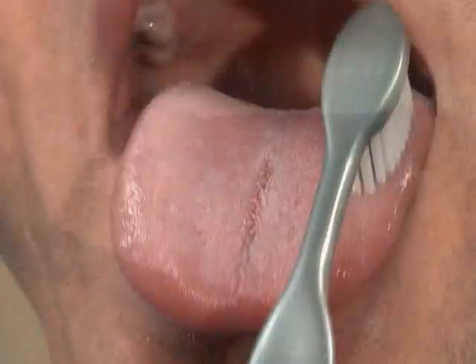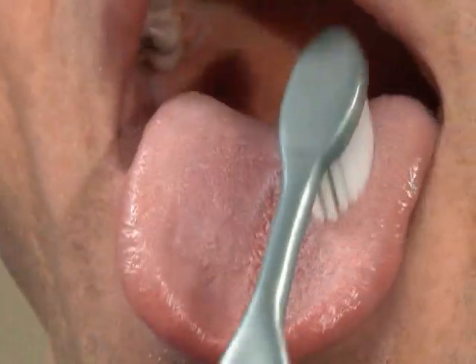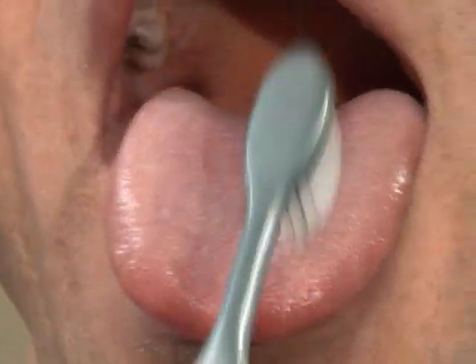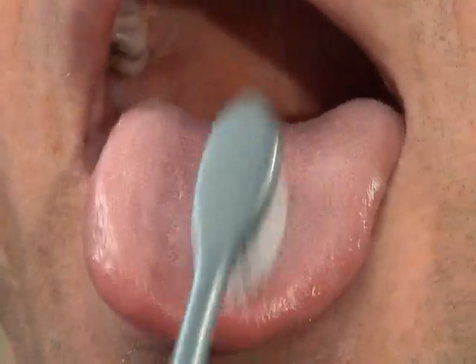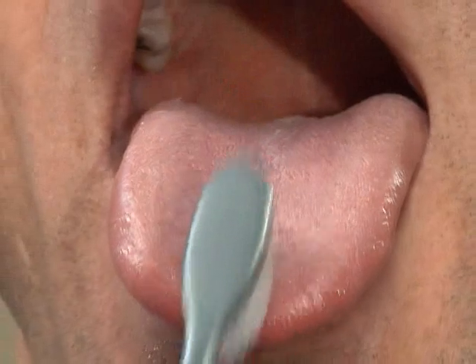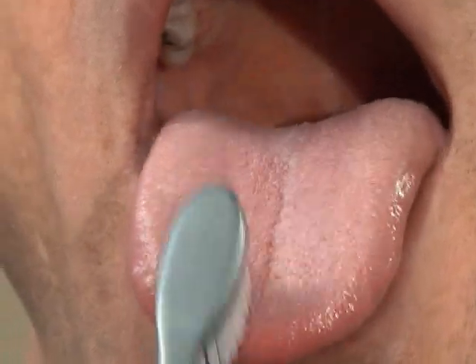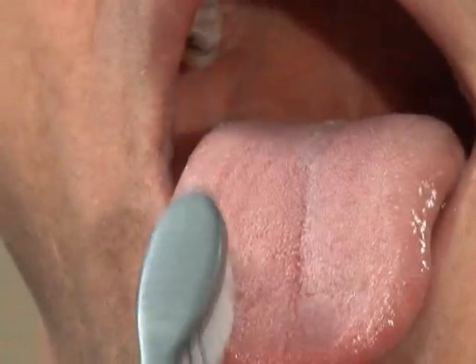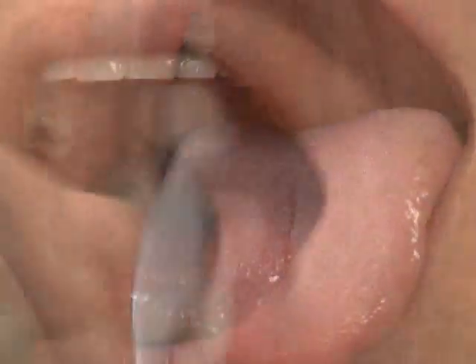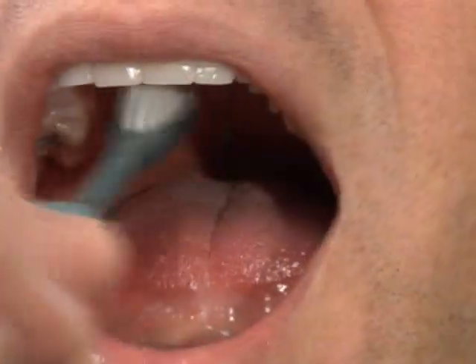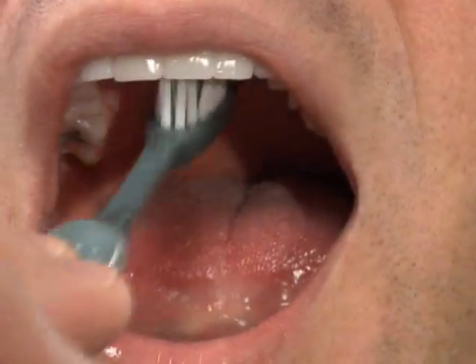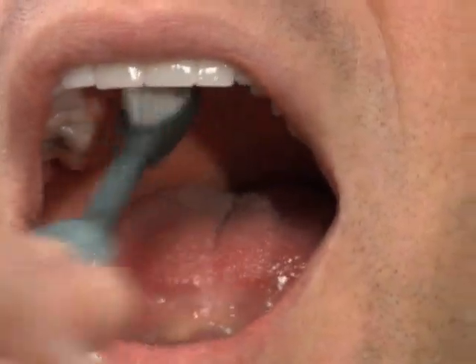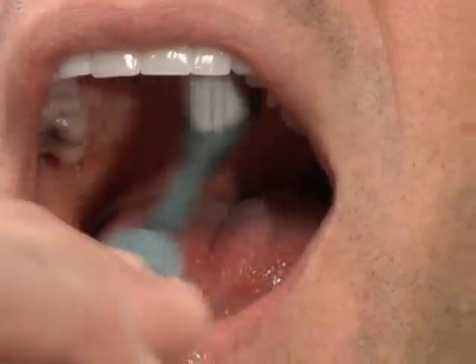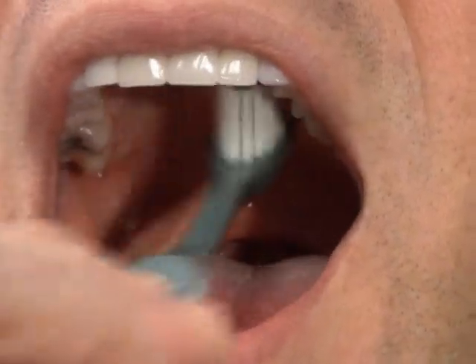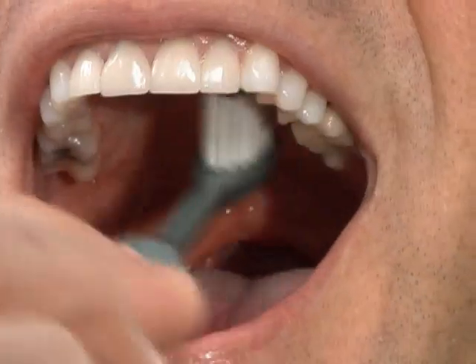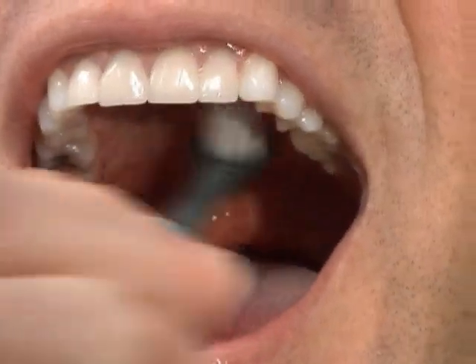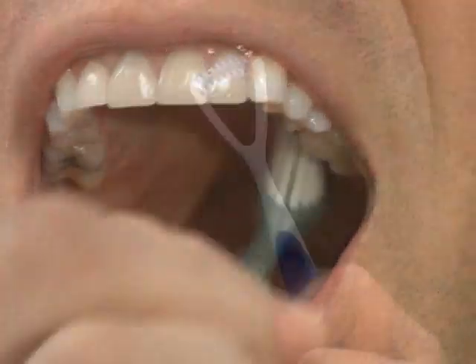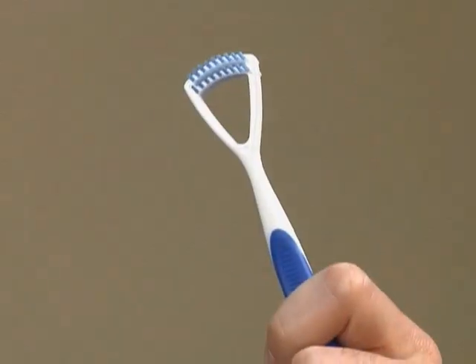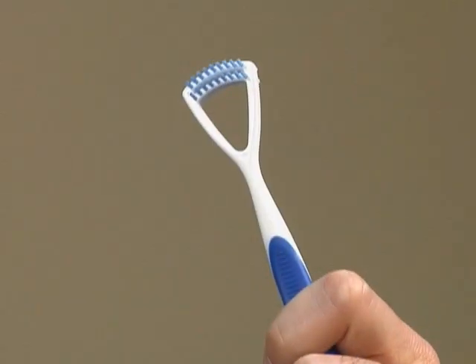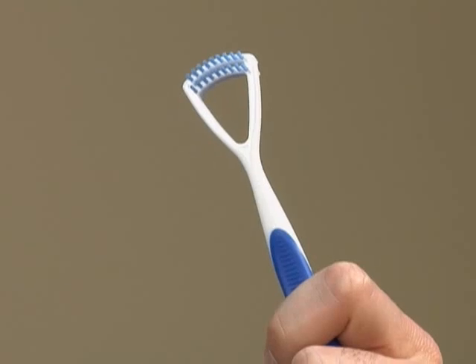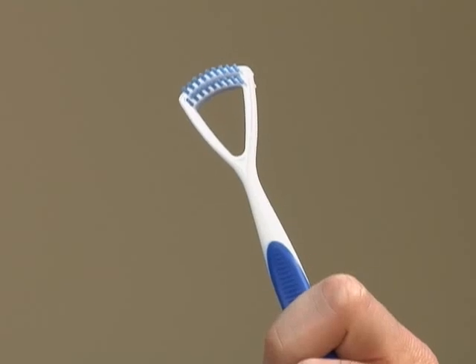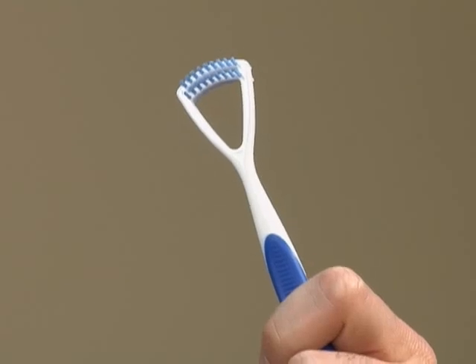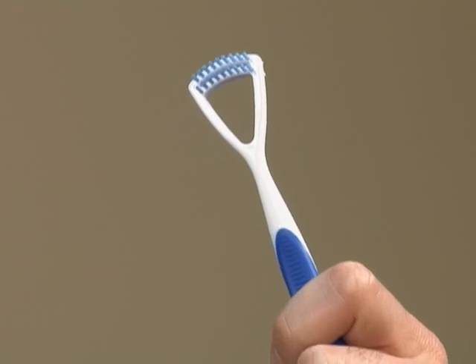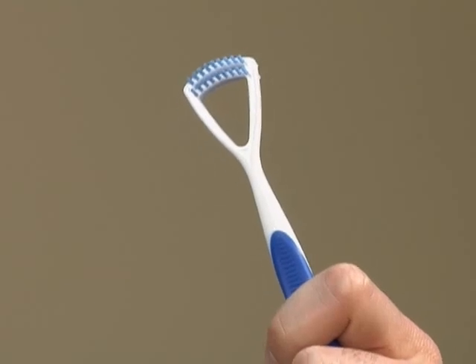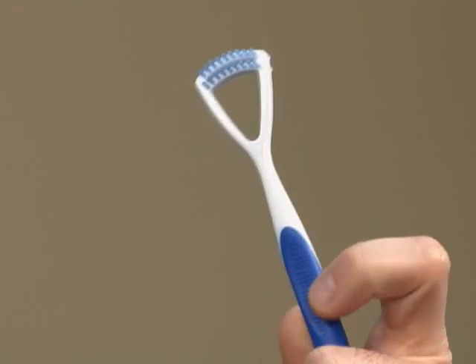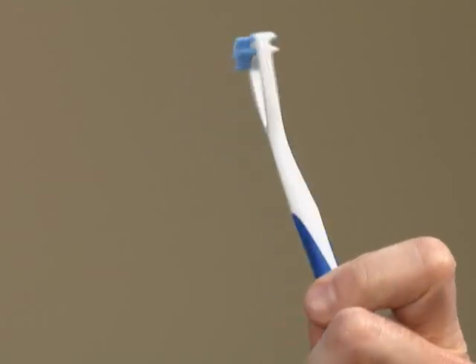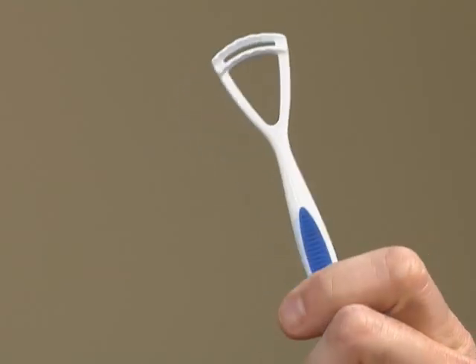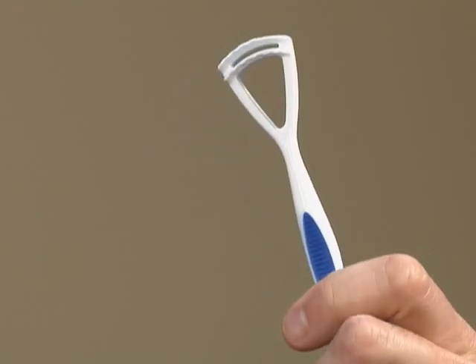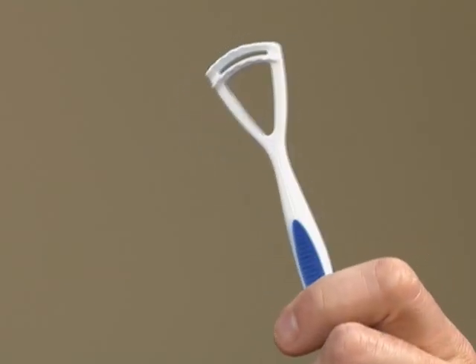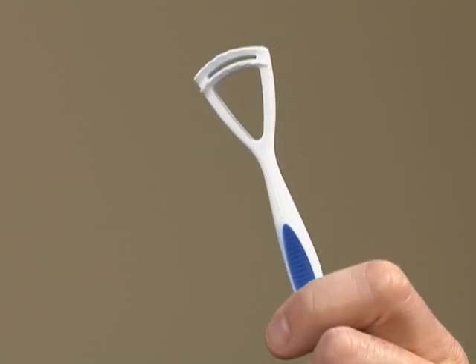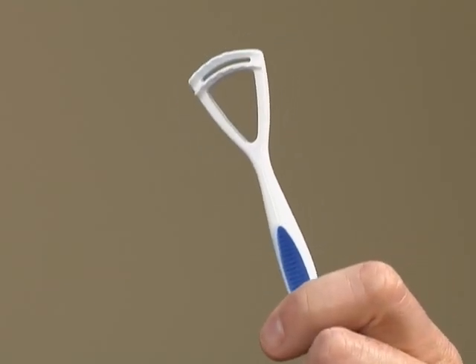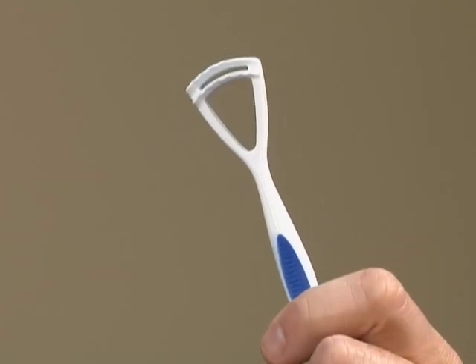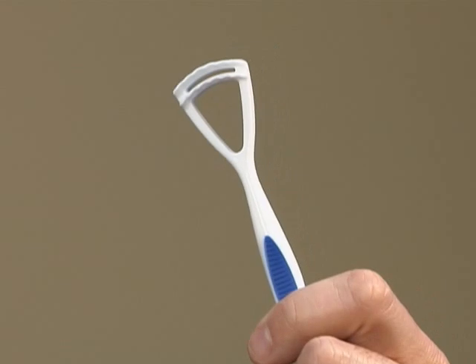End by brushing your tongue and the roof of your mouth. This removes germs and keeps your breath fresh. You can use a tongue brush with a special head to do the job, or a tongue scraper to remove the odor-causing bacteria.